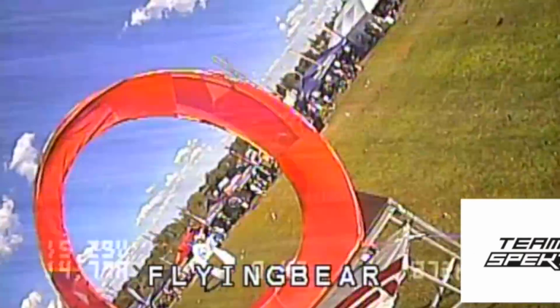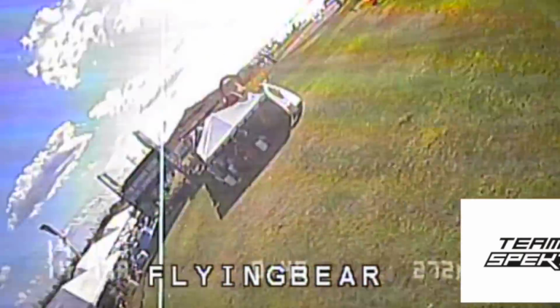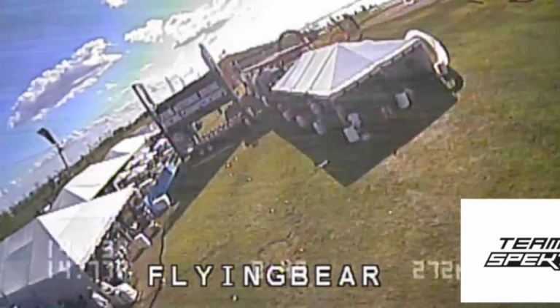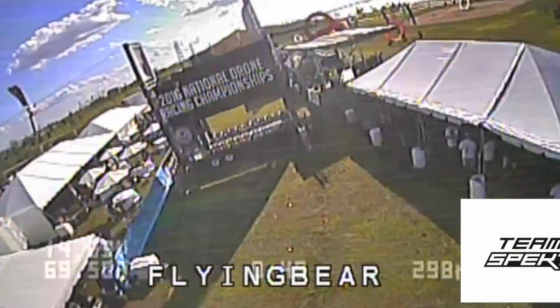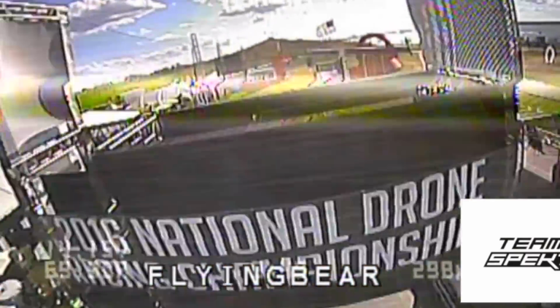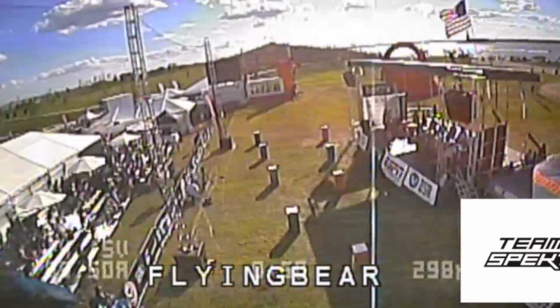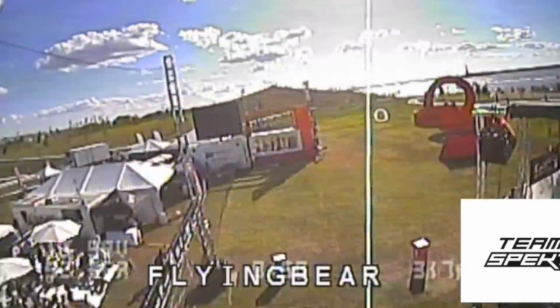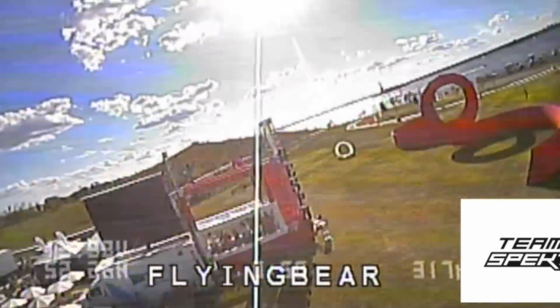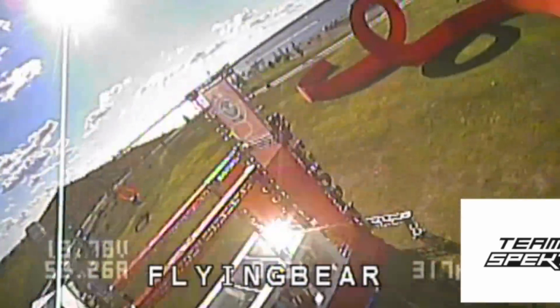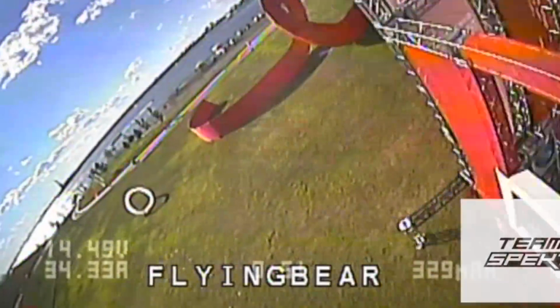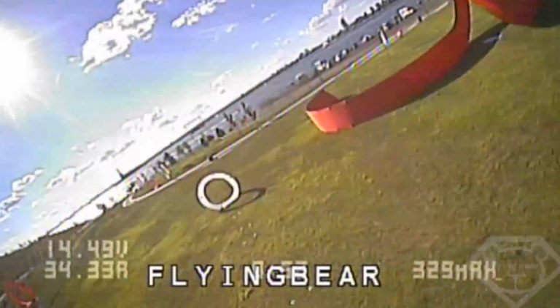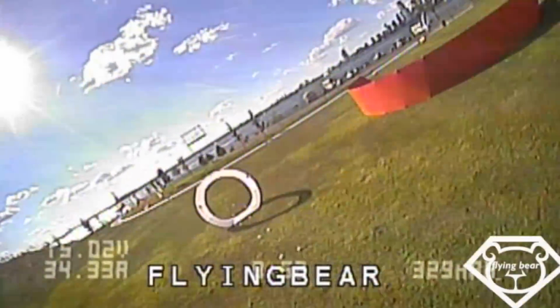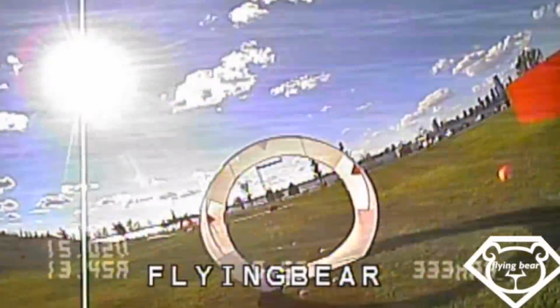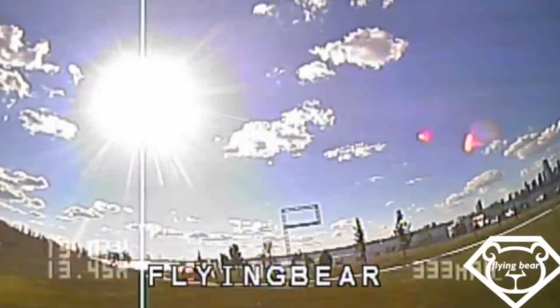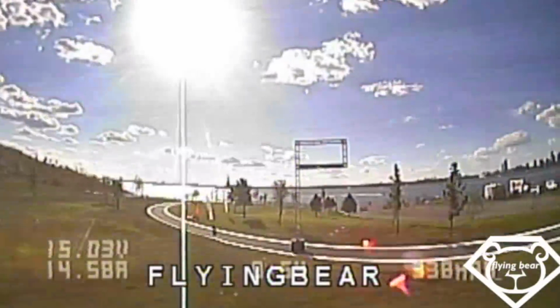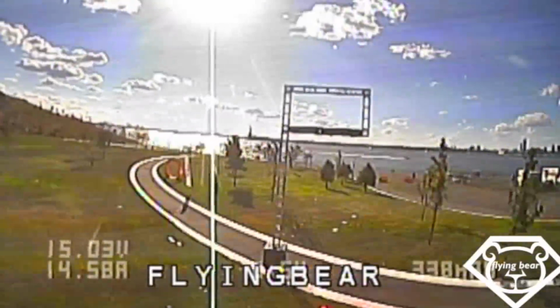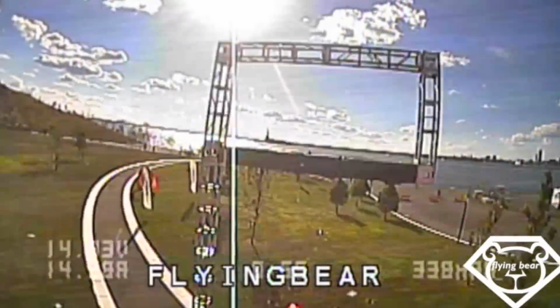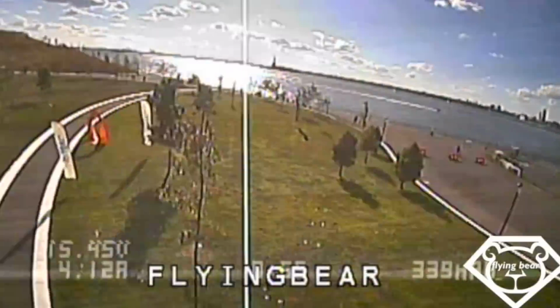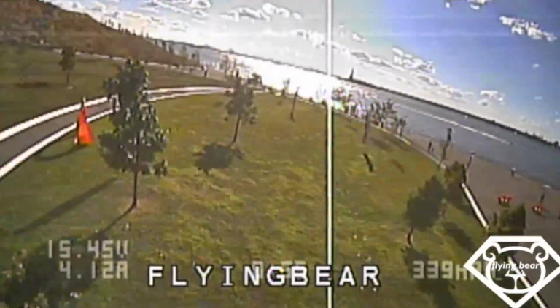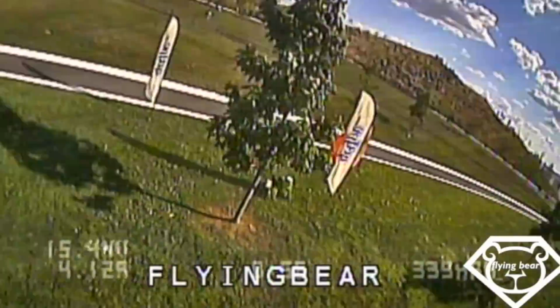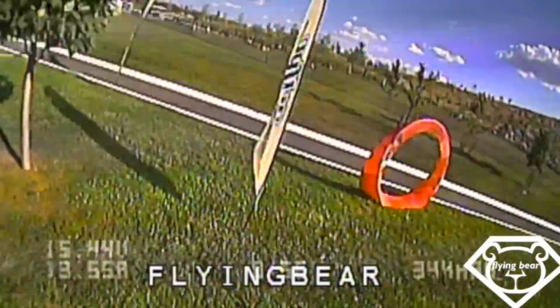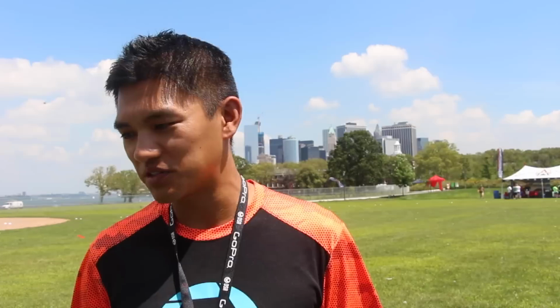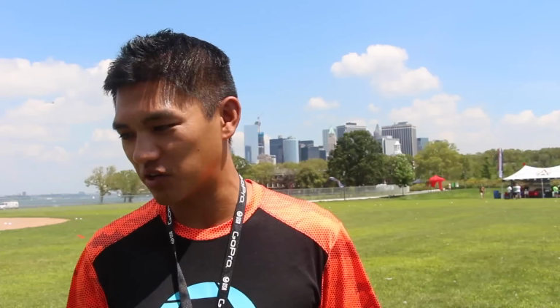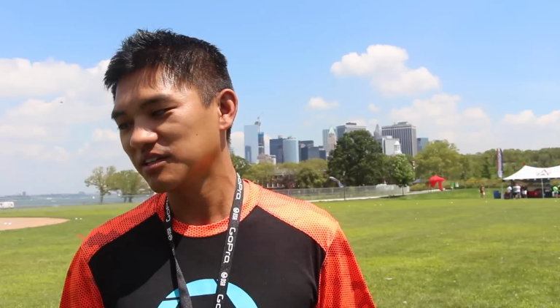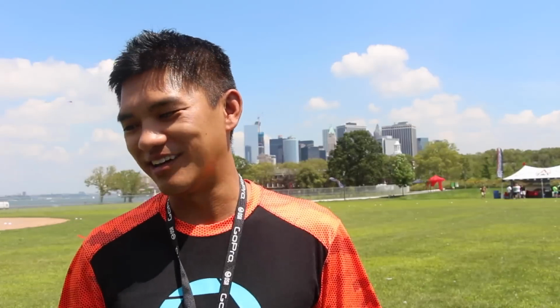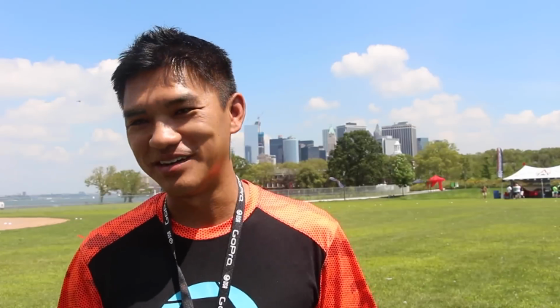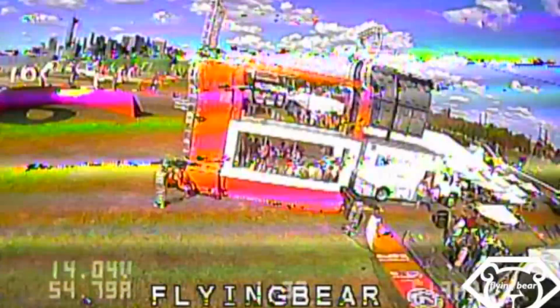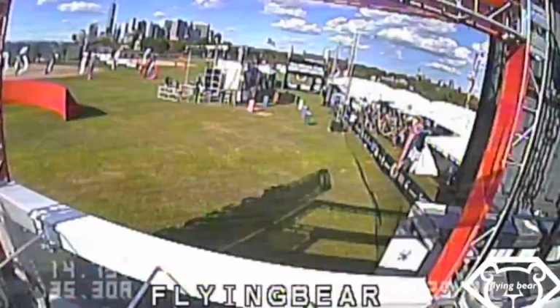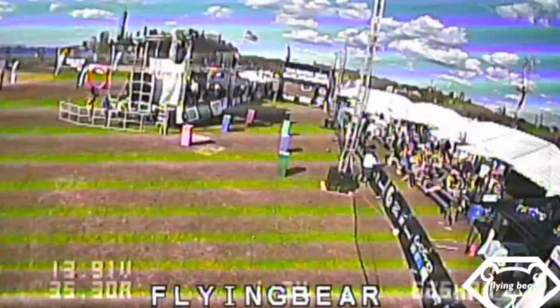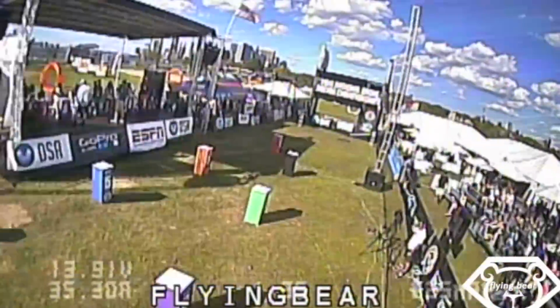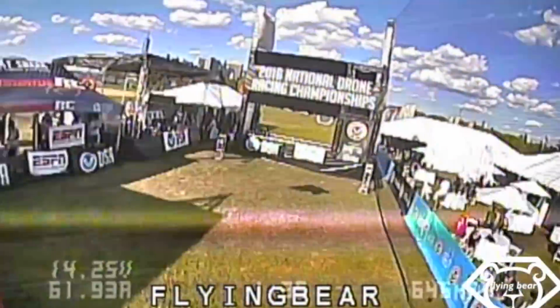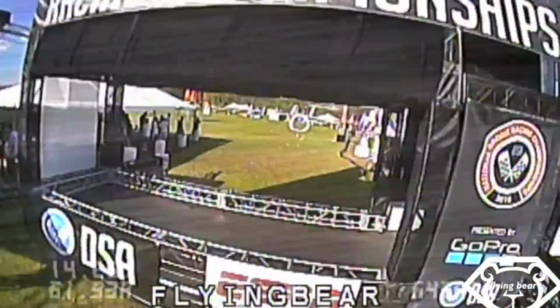Drone racing right now is a growing sport, but it's definitely not at the point where I feel like I can quit my job and just race full time yet. I burn up all of my vacation time, and my team members think I'm crazy. But it's something I love to do, so I'm just going to keep doing it and having fun.